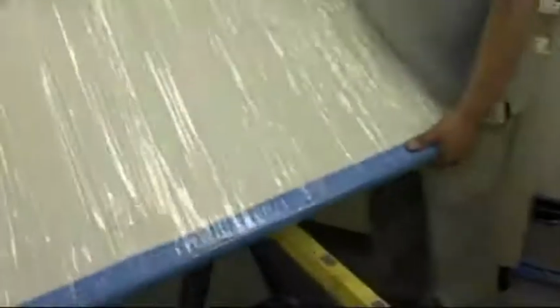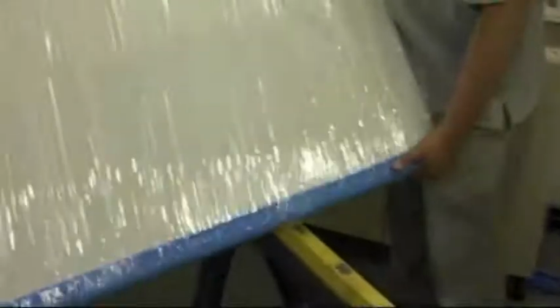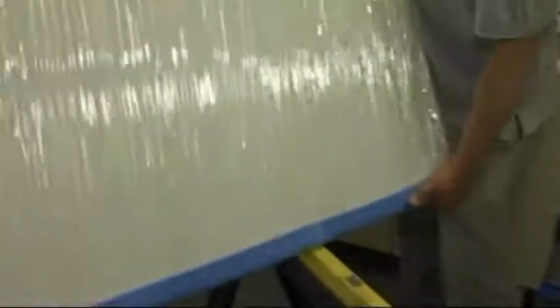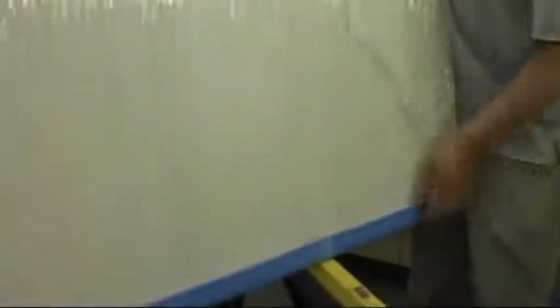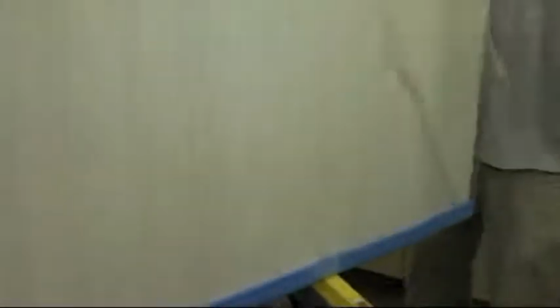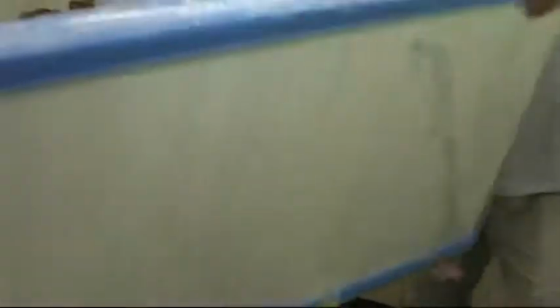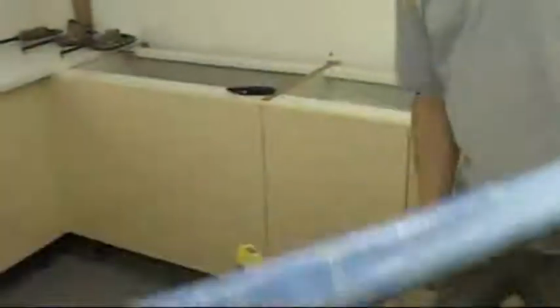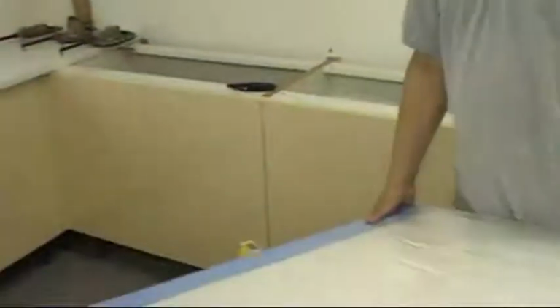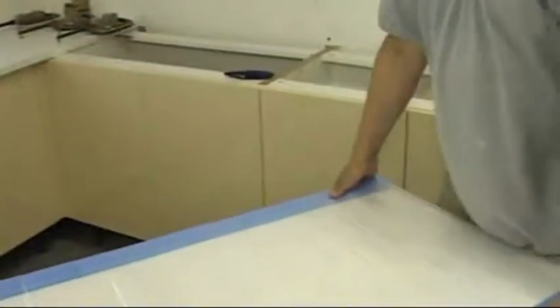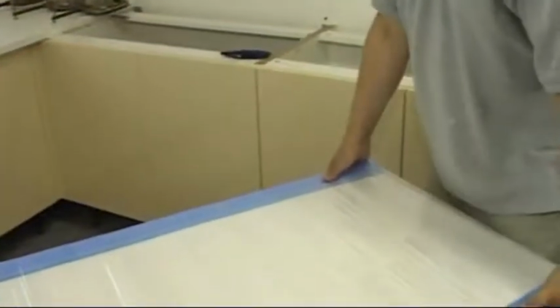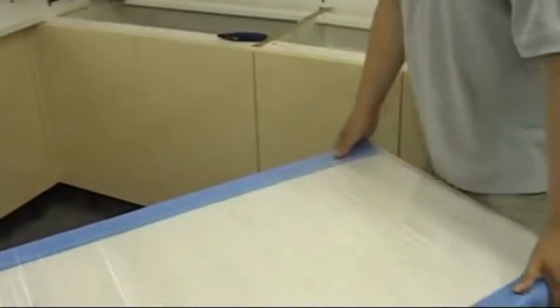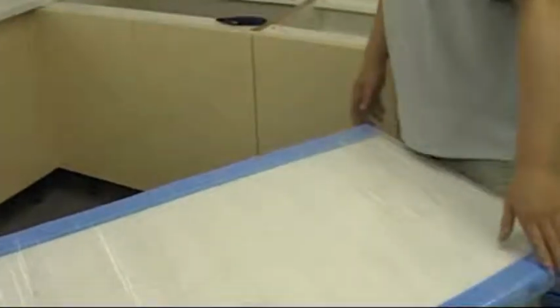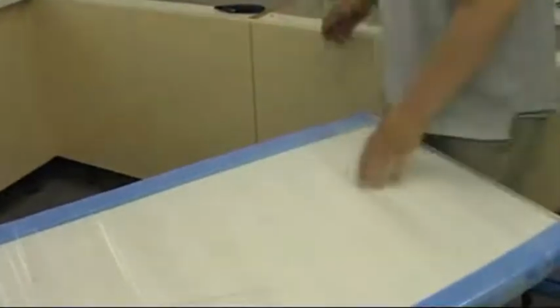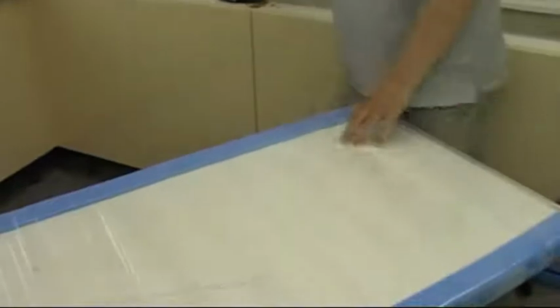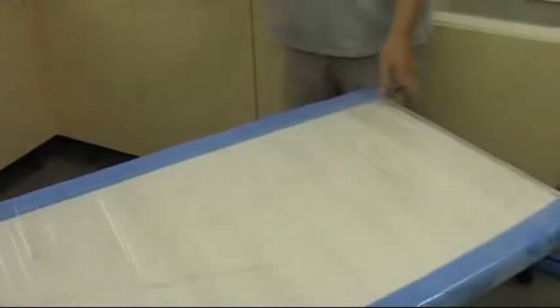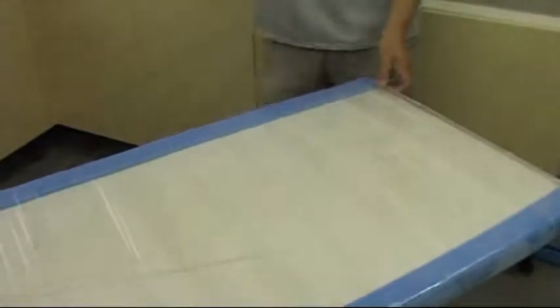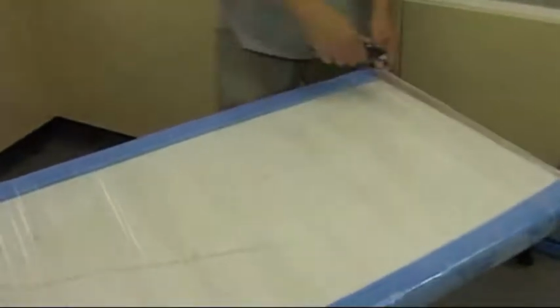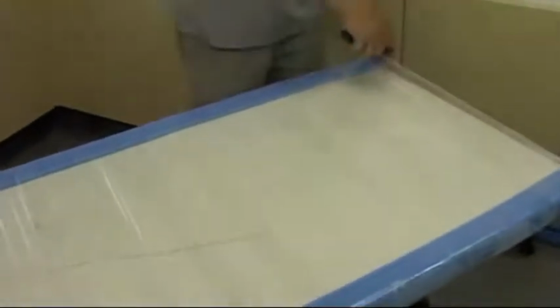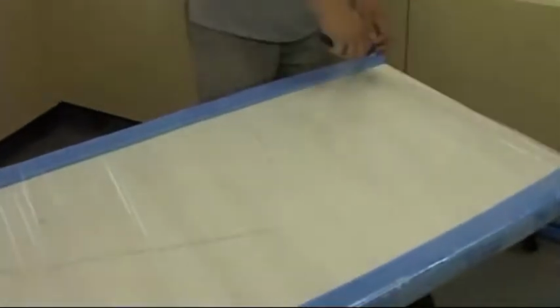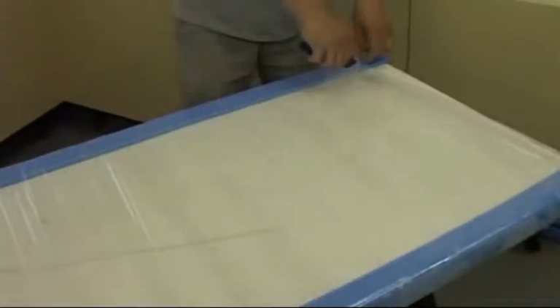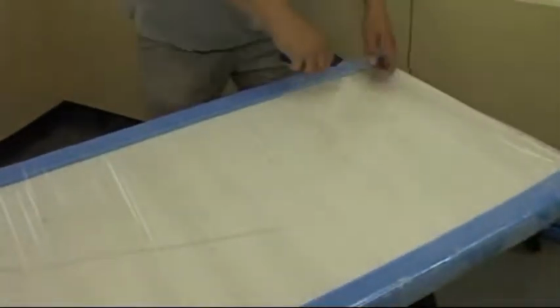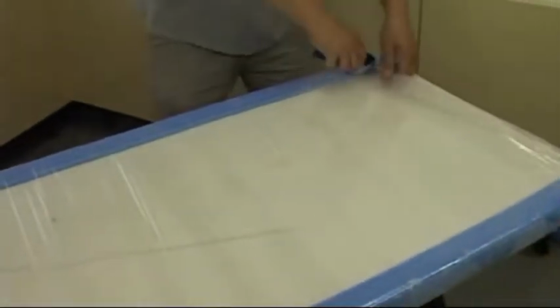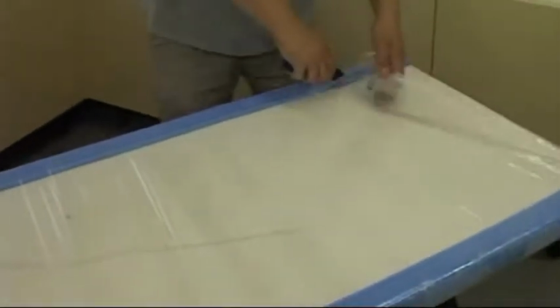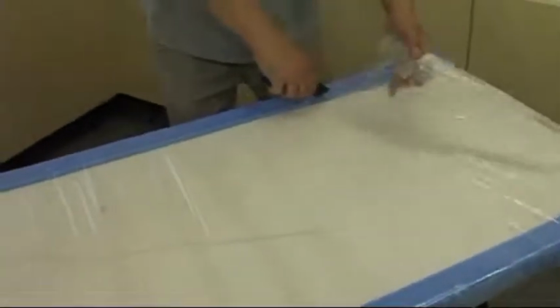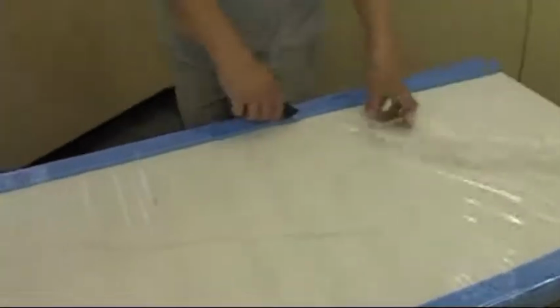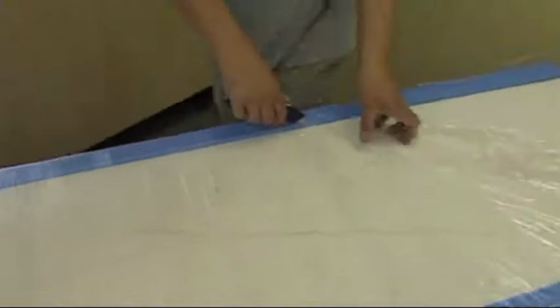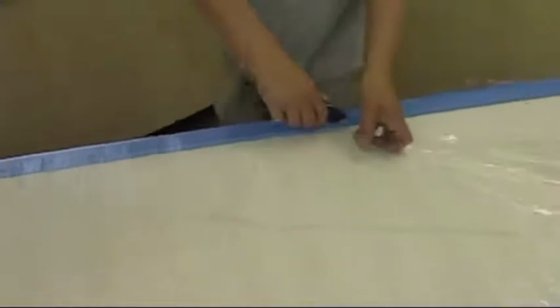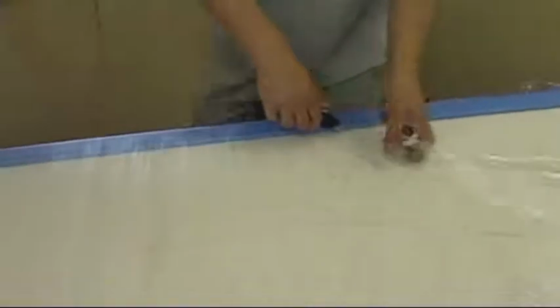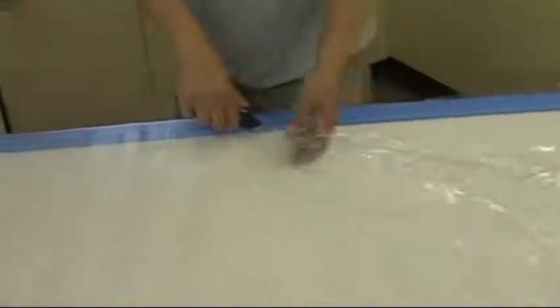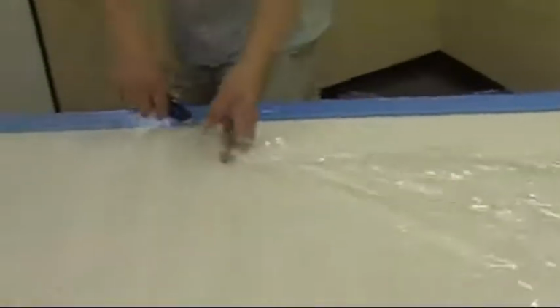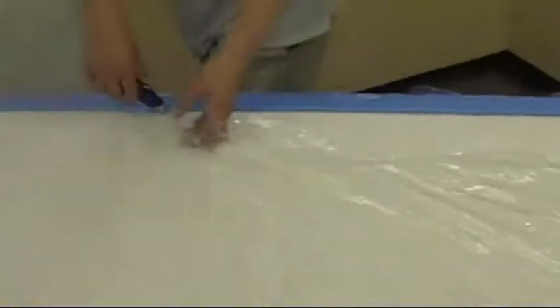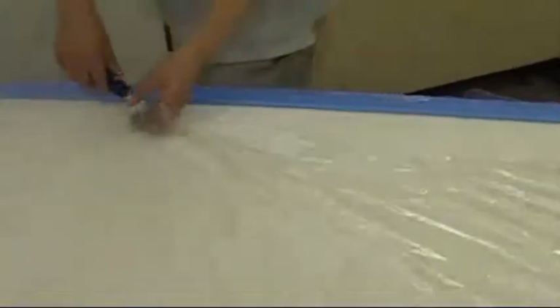When you receive the goods, they will be packaged in shrink wrap and foam edging for protection. When removing the packaging, any cutting should be done from the underside, so that the surface of the material does not get damaged.